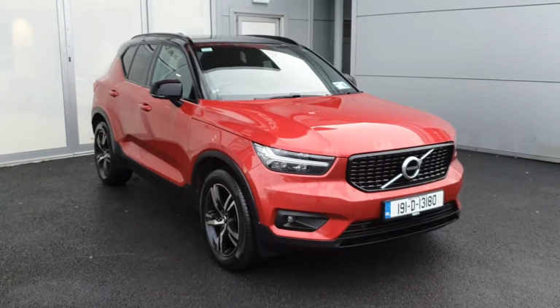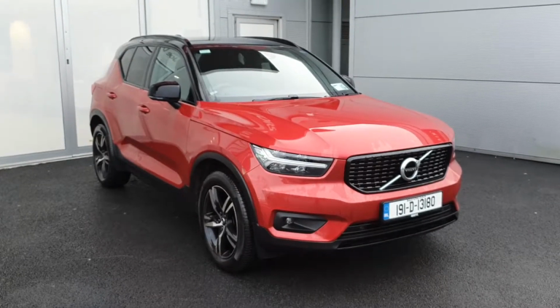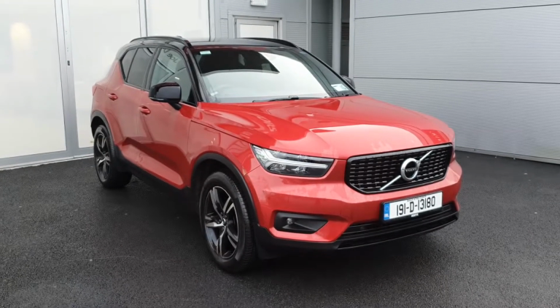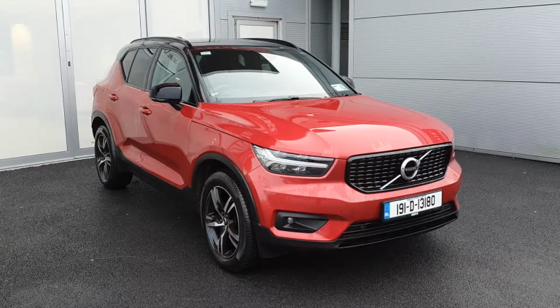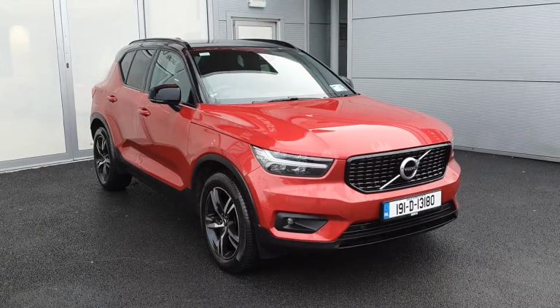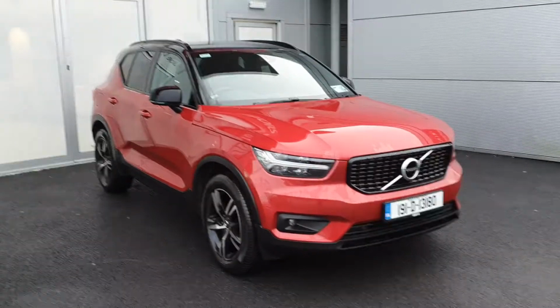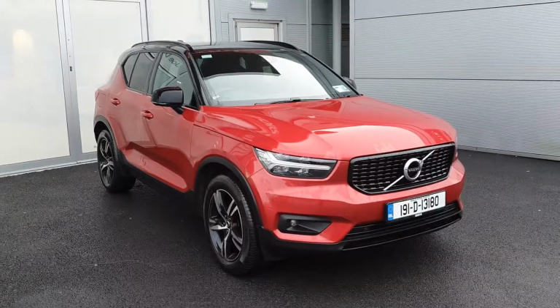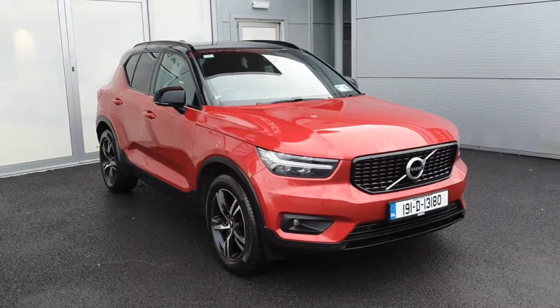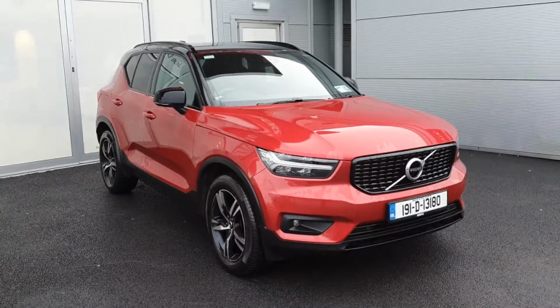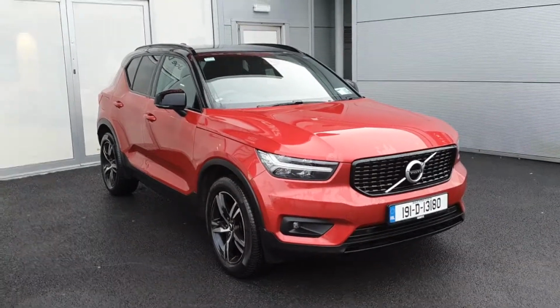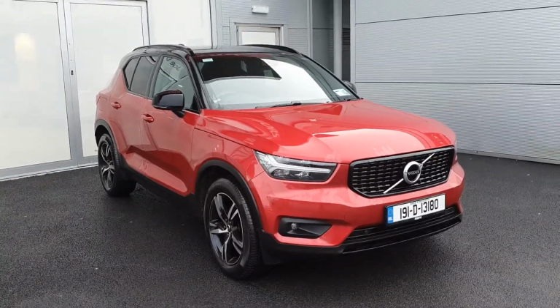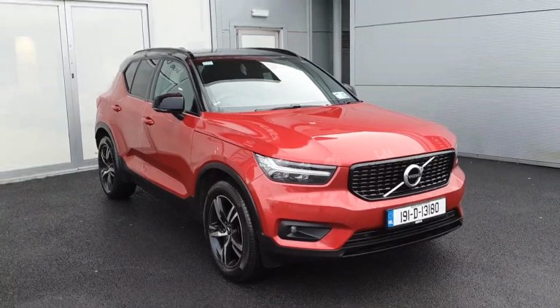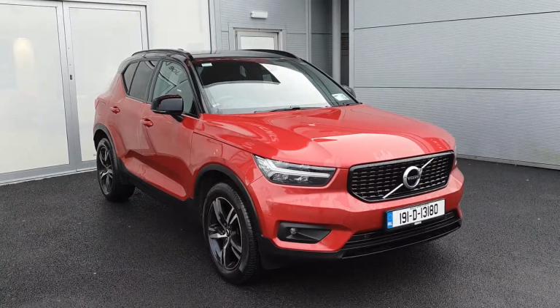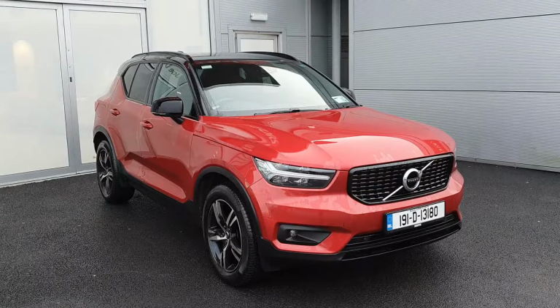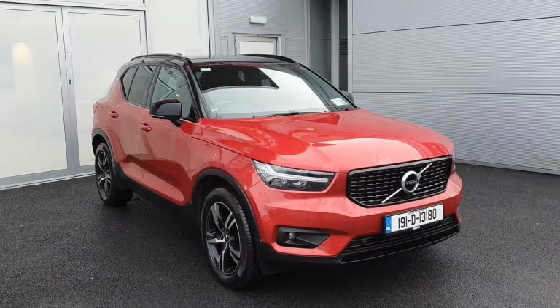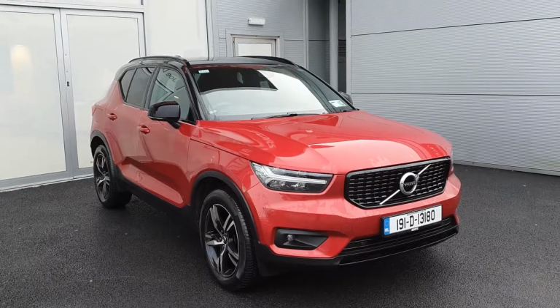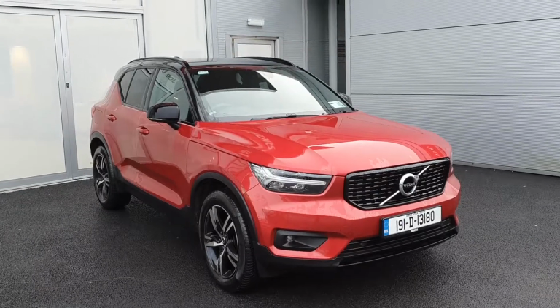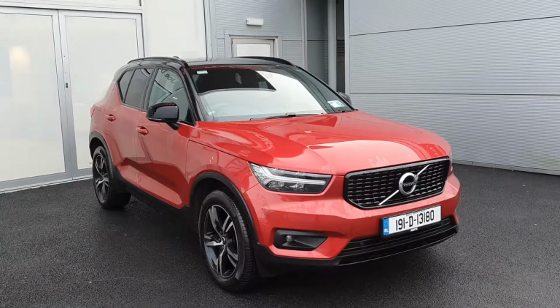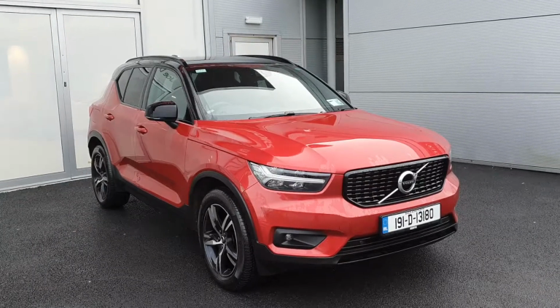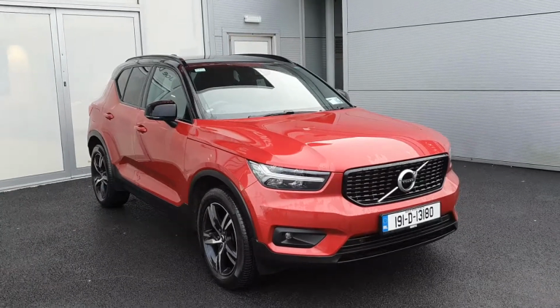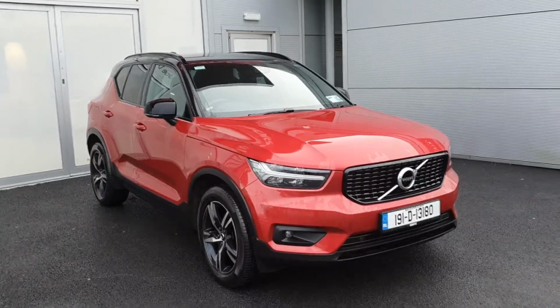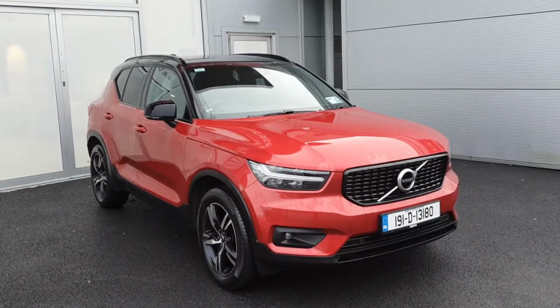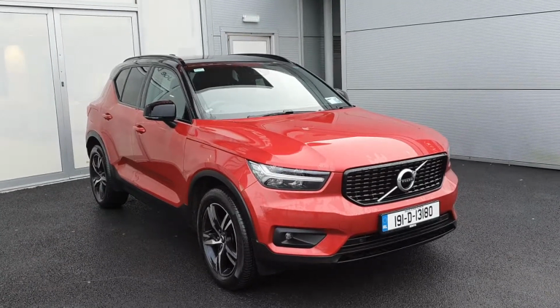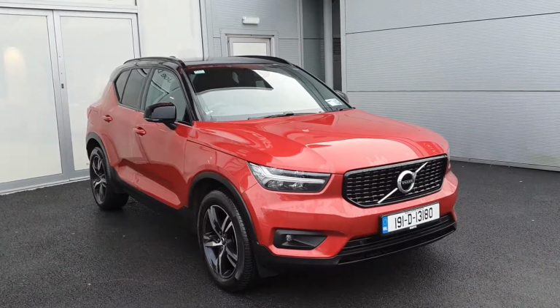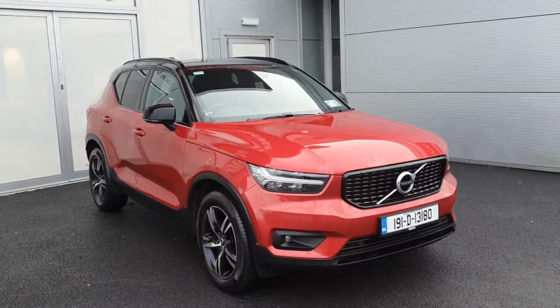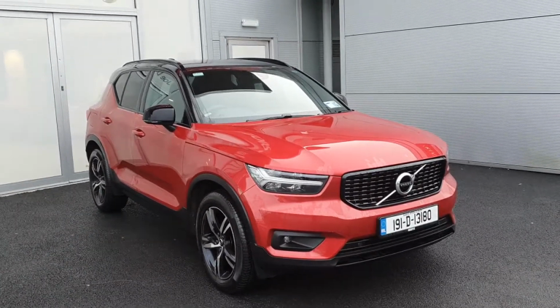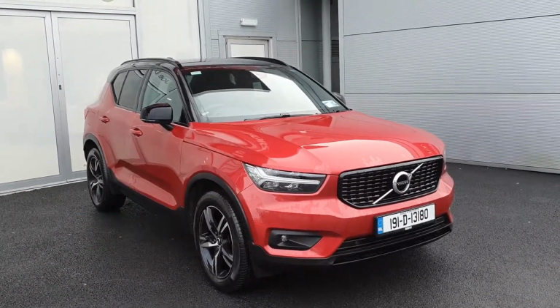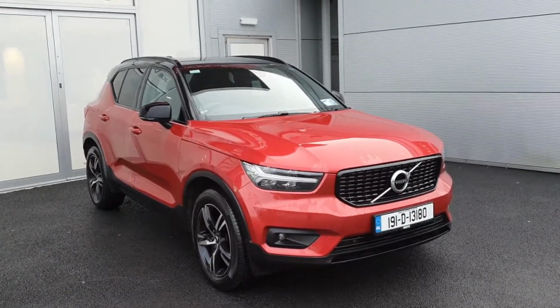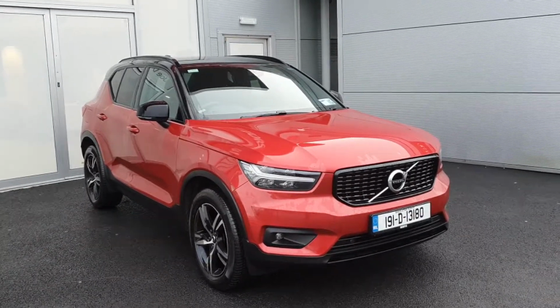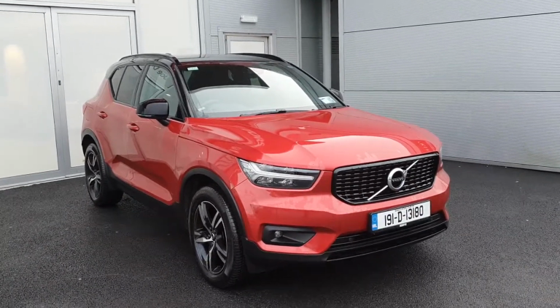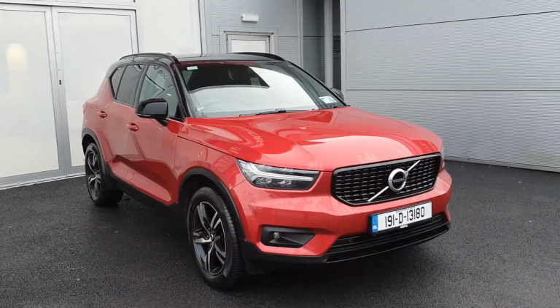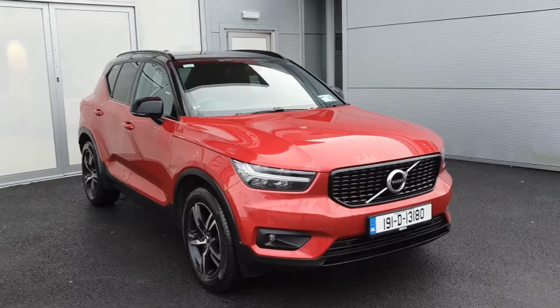Hi, Cormac here from Geography Volvo. Today I'm going to be showing you this 2019 Volvo XC40 T3 Manual Aura Design, finished in Fusion Red.